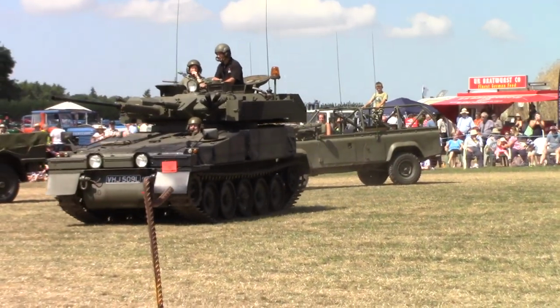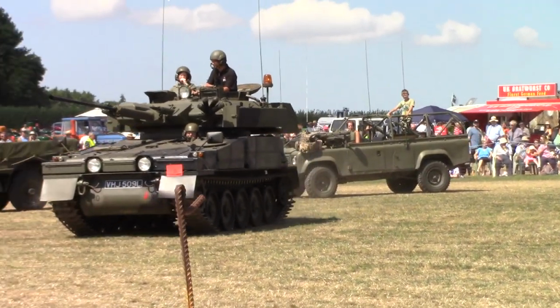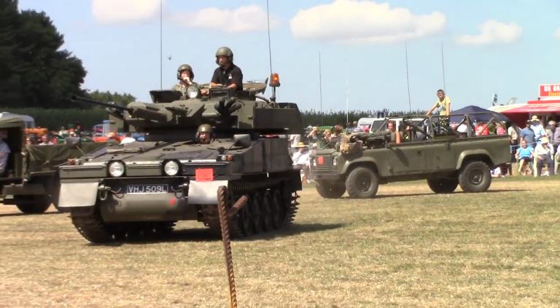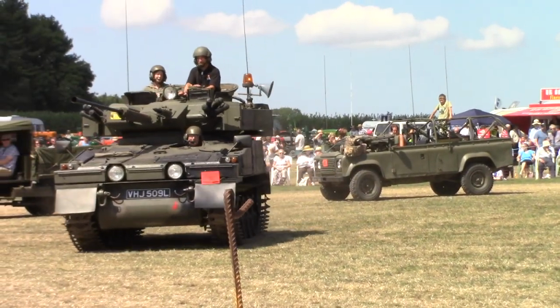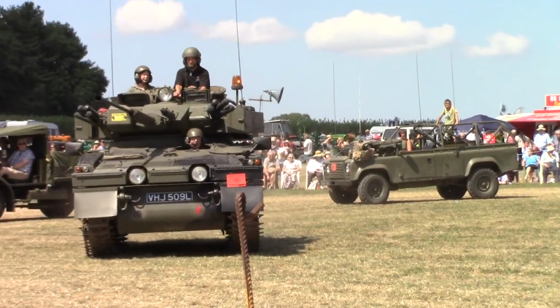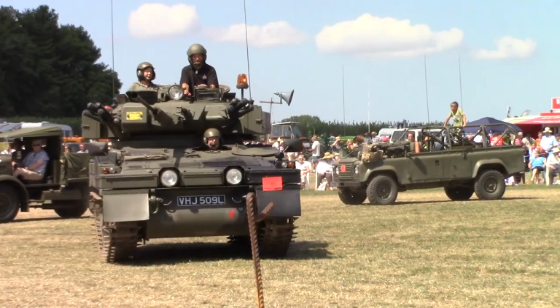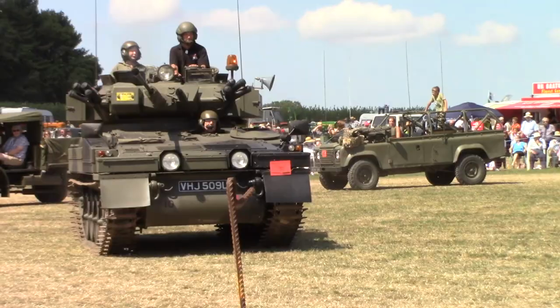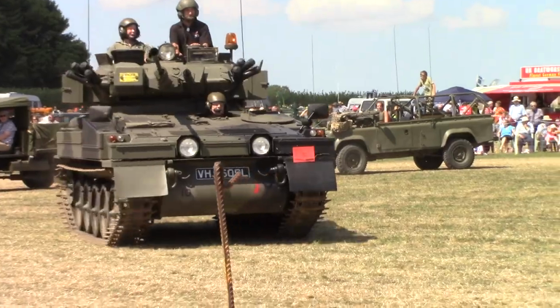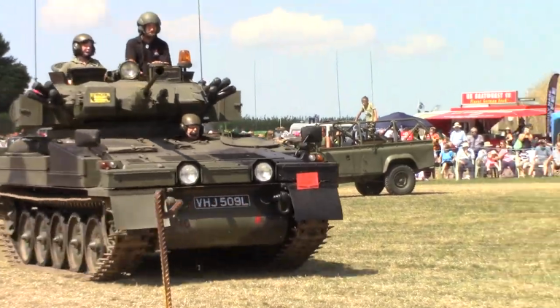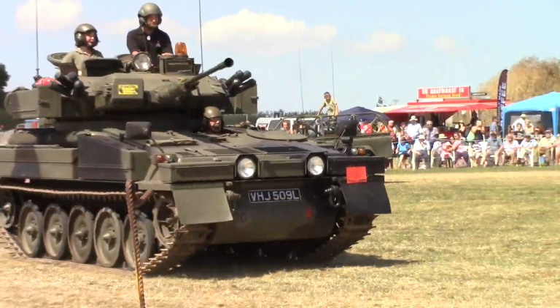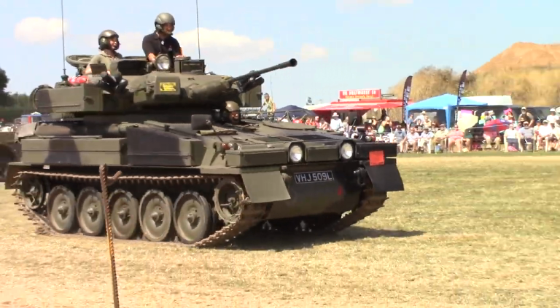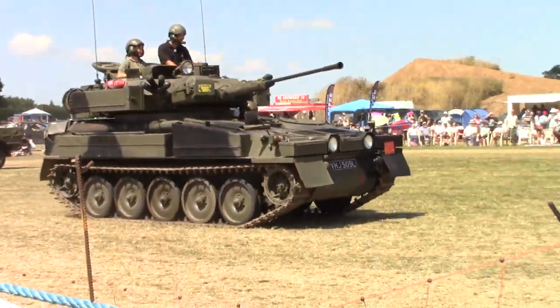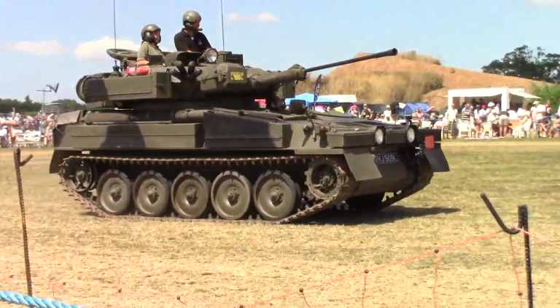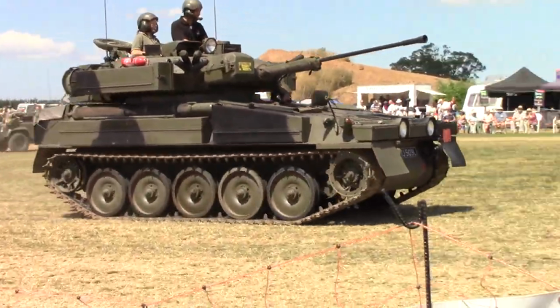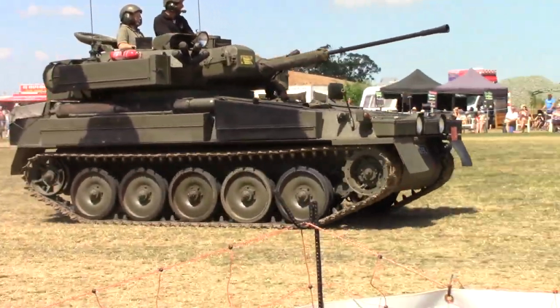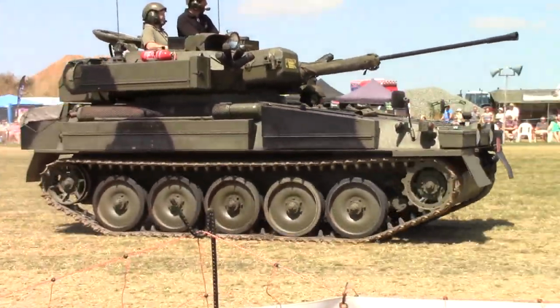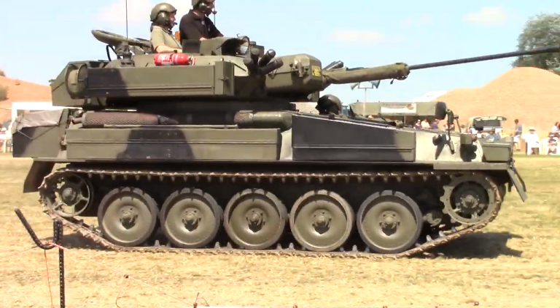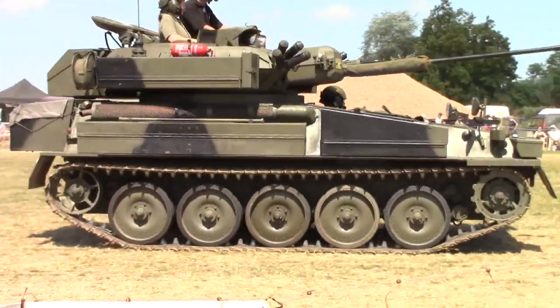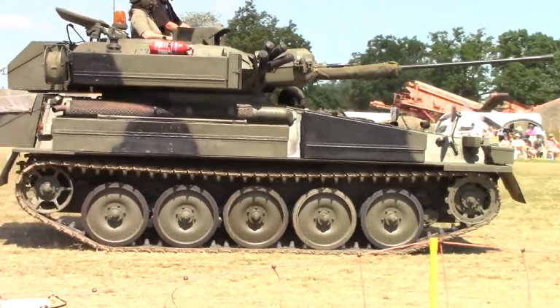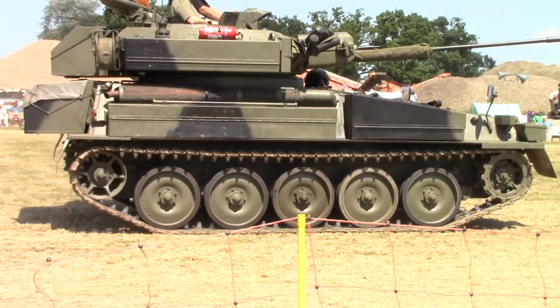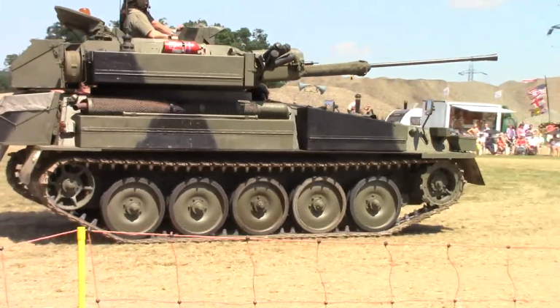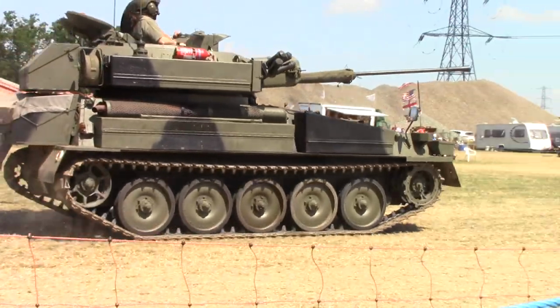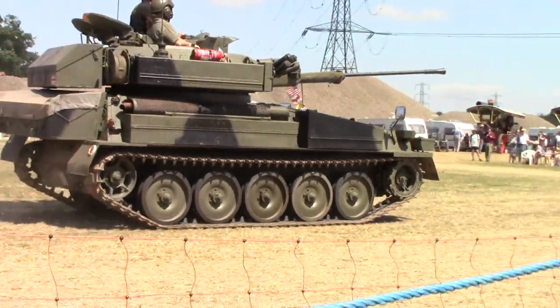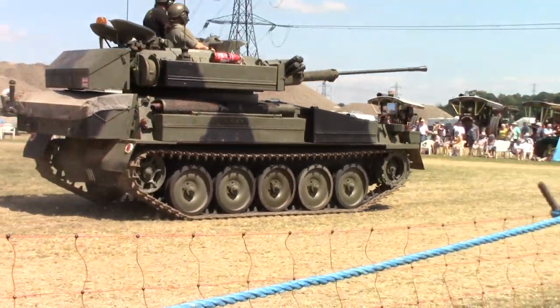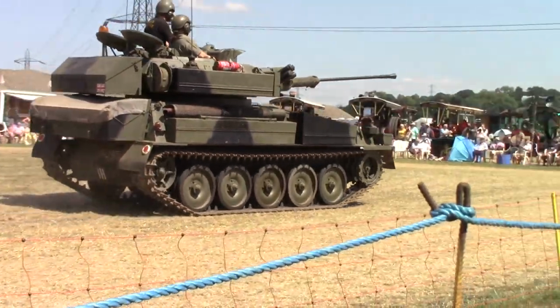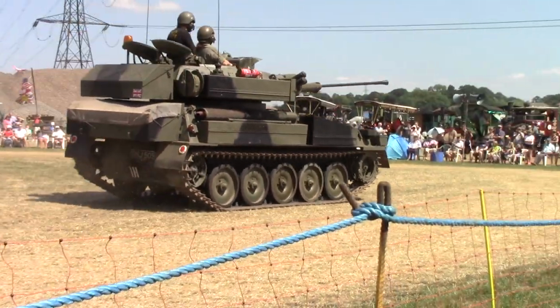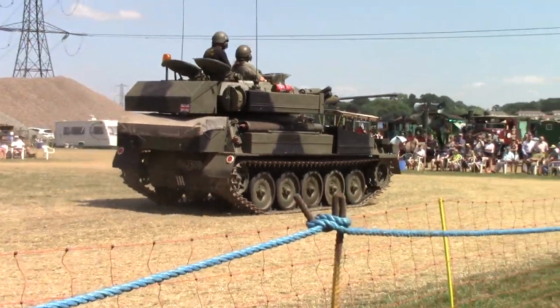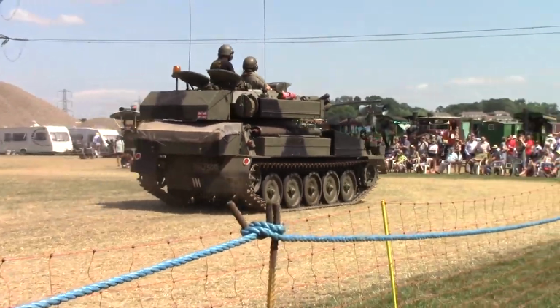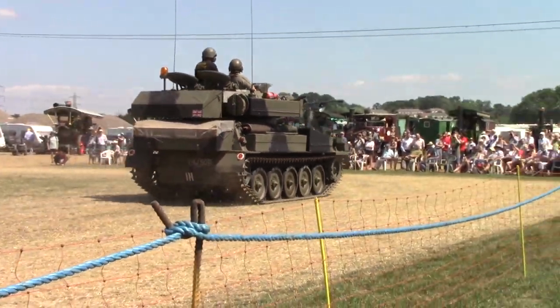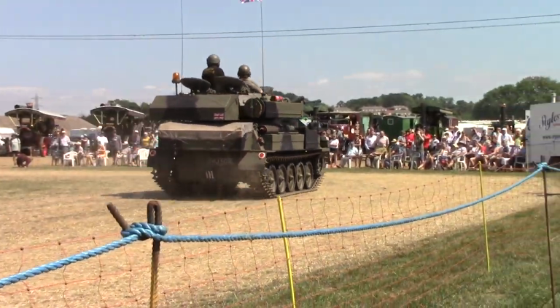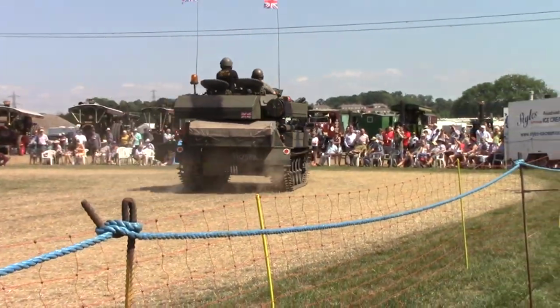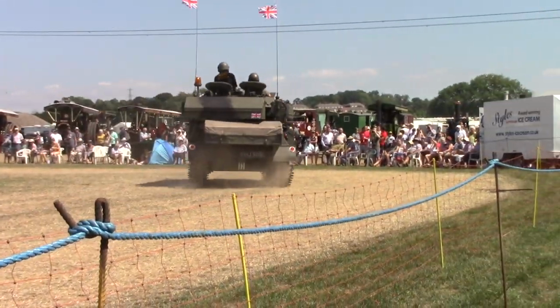There are also 8 smoke grenade launchers that it will fire to create a smoke screen if it has to extract and passively retreat off the battlefield.